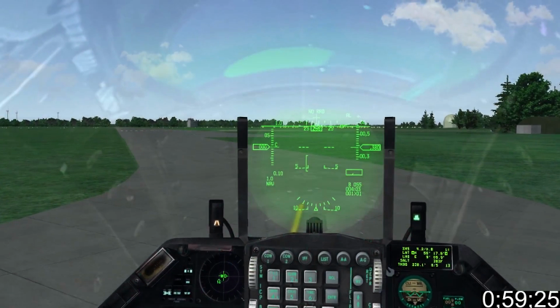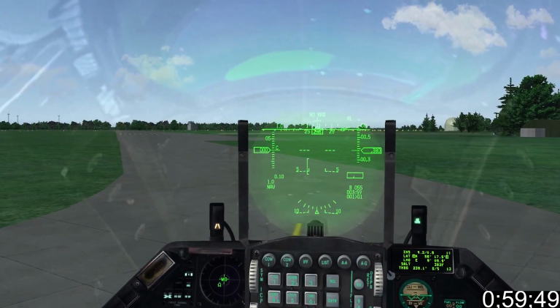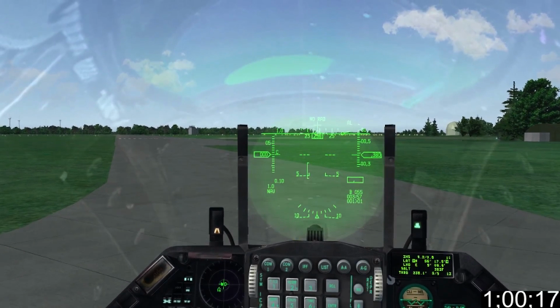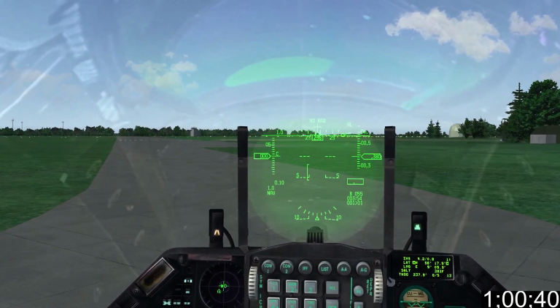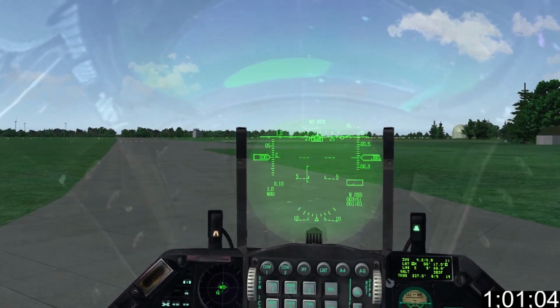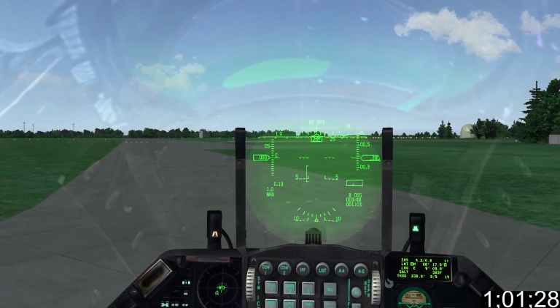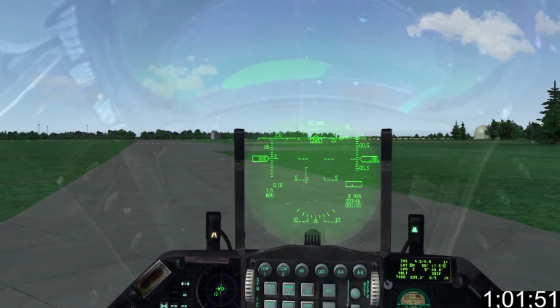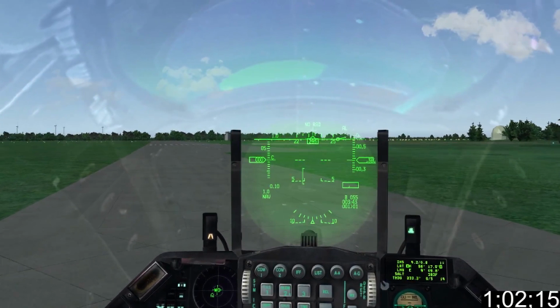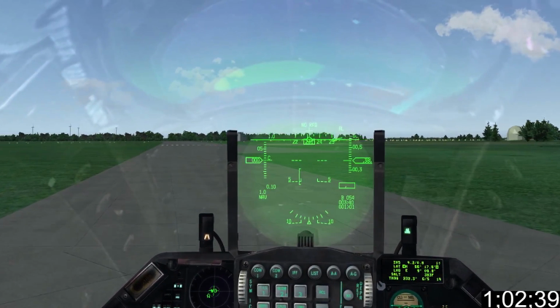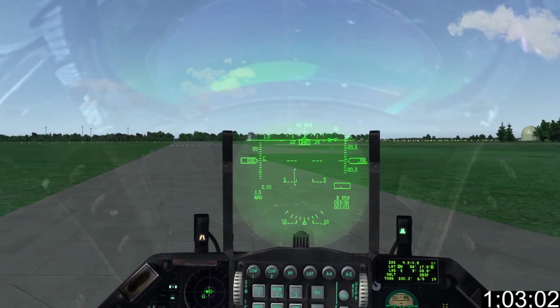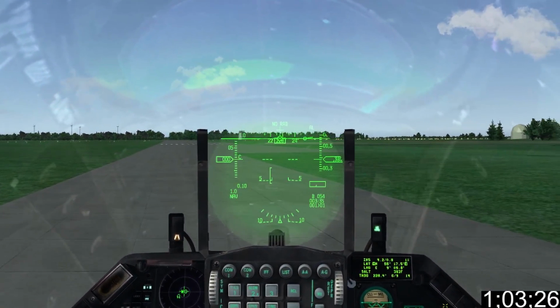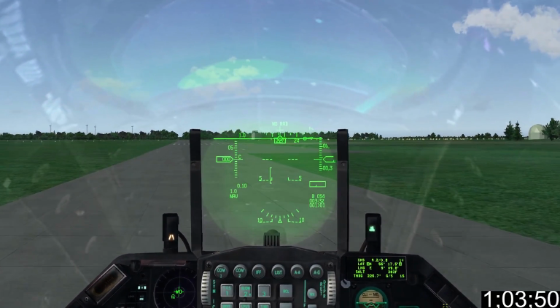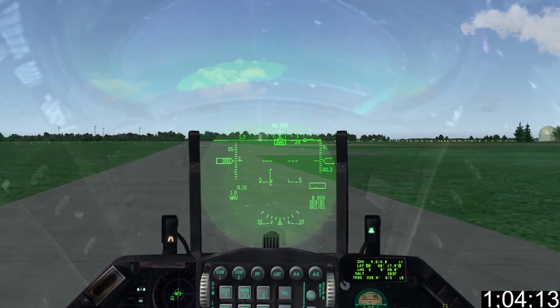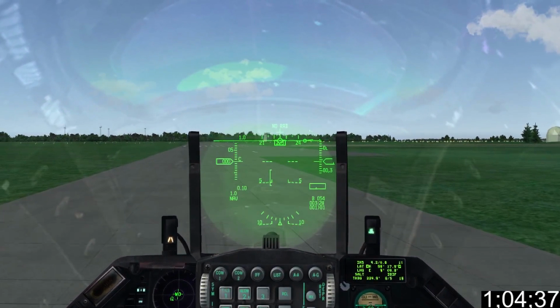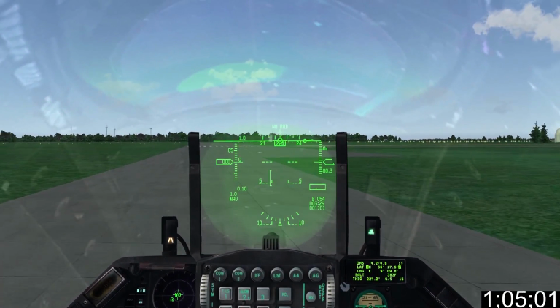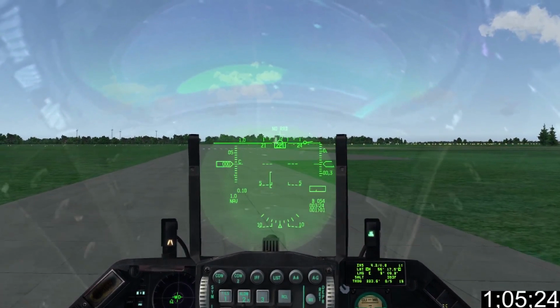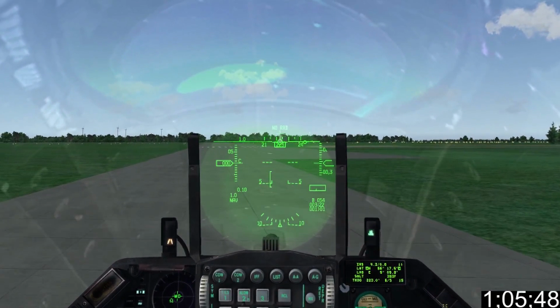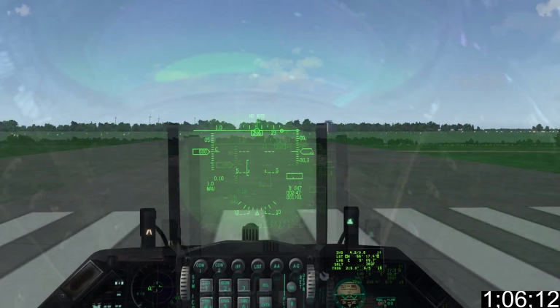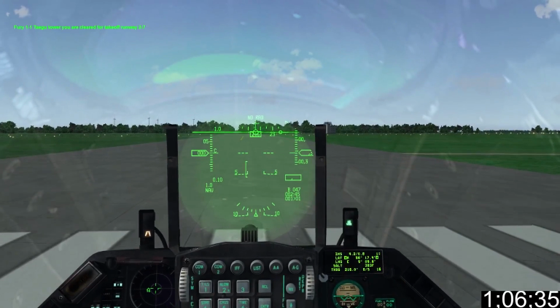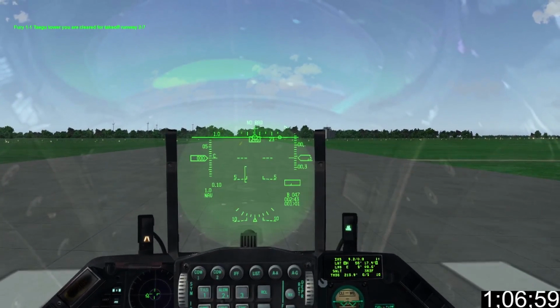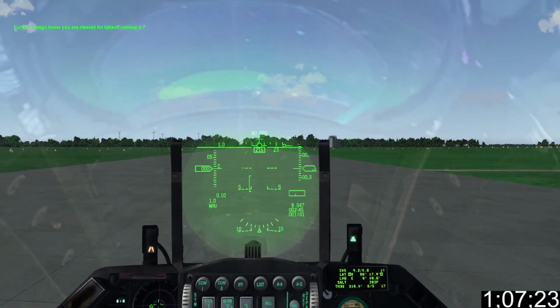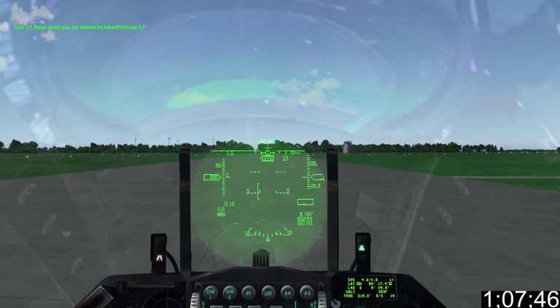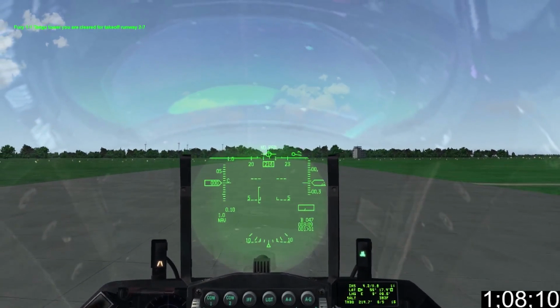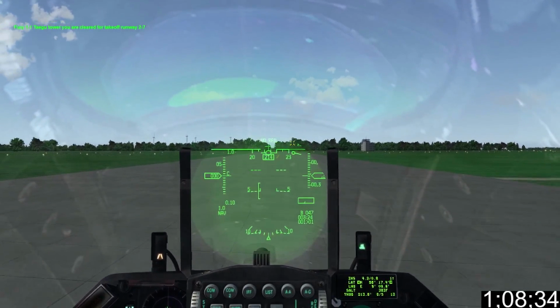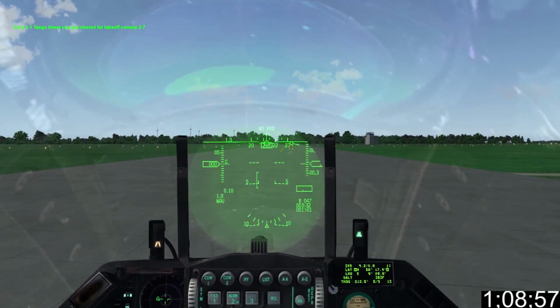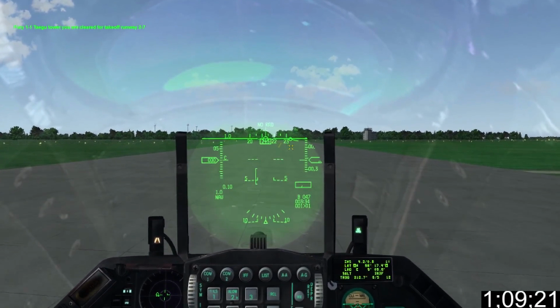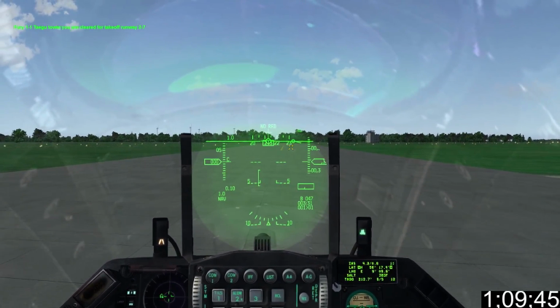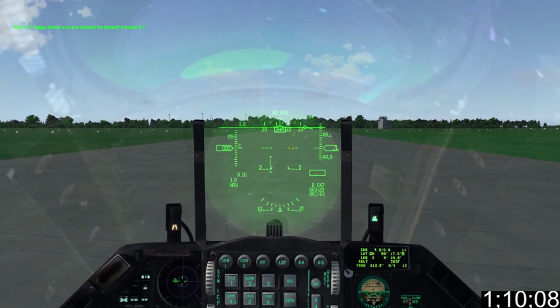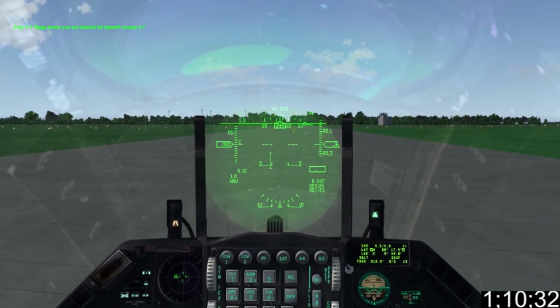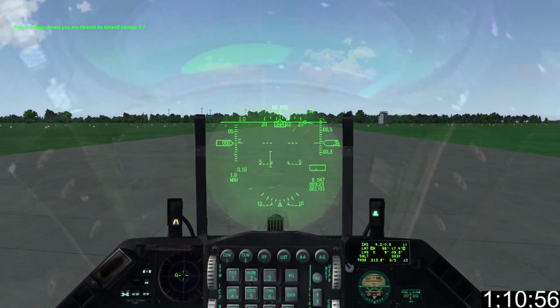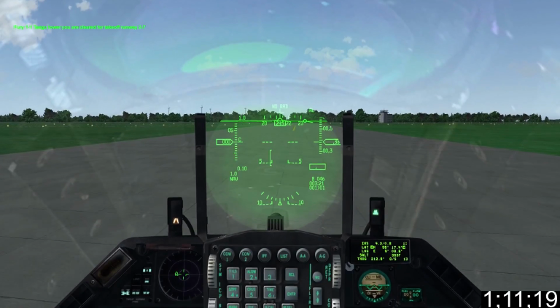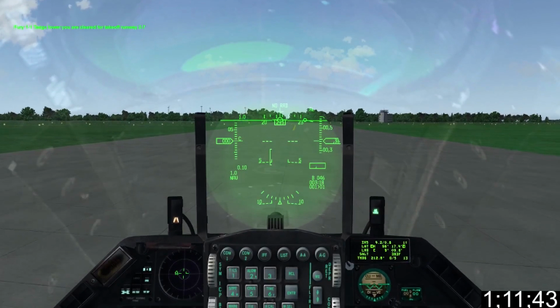It's advisable to study the airport charts so you know where the runway is and at least have a notion of how to get to it. It's also vital to listen out for the runway number, as nothing pisses off ATC more than taking off on the wrong runway heading.